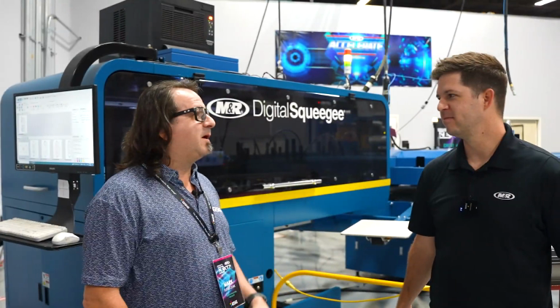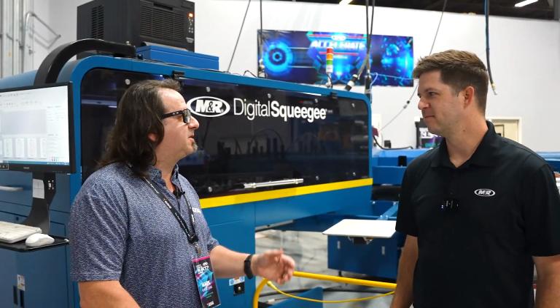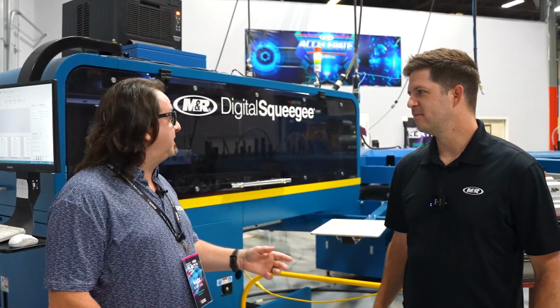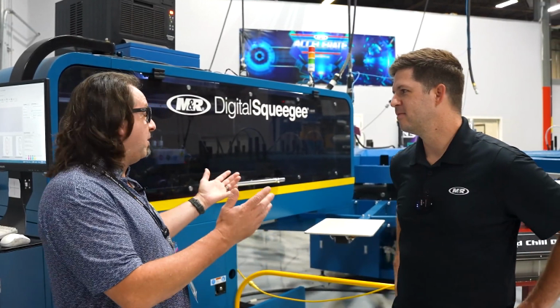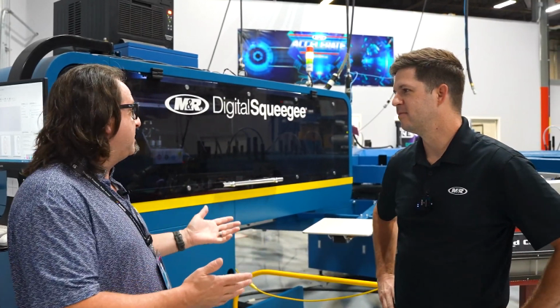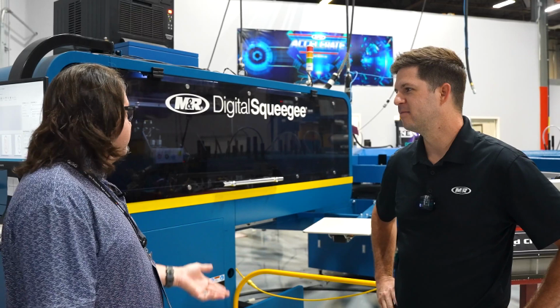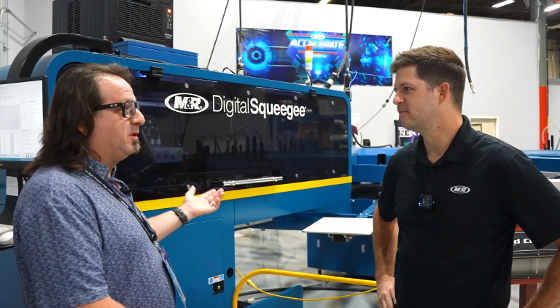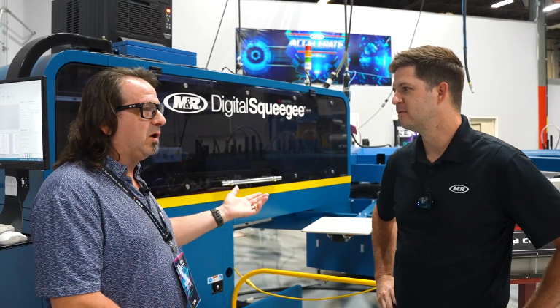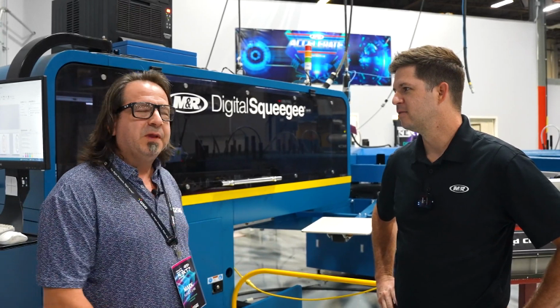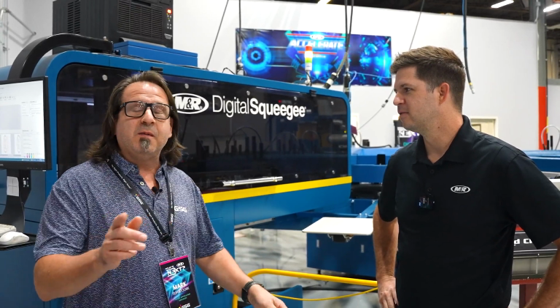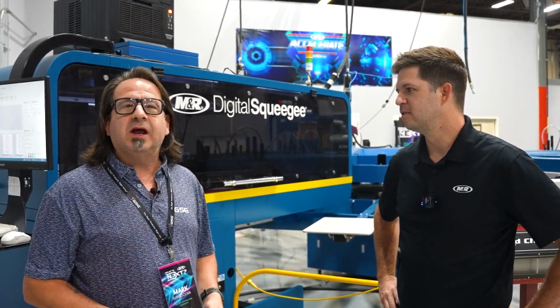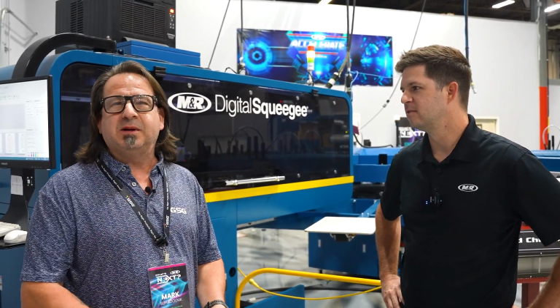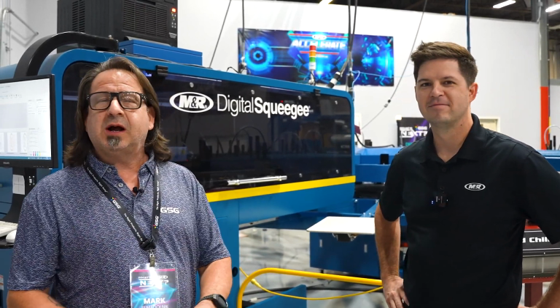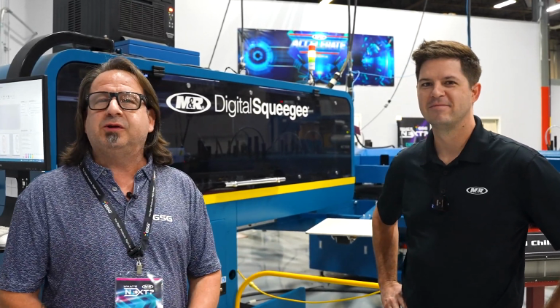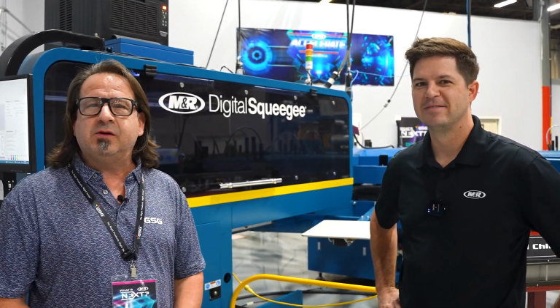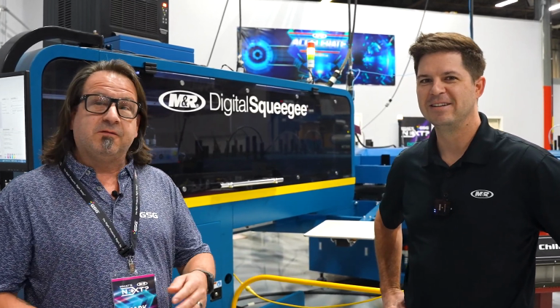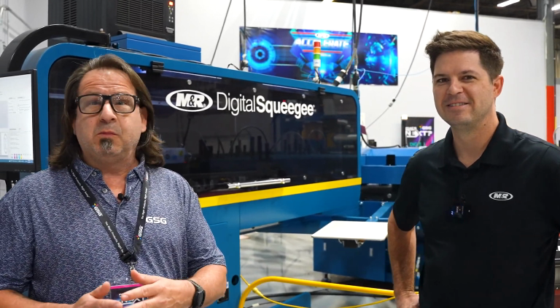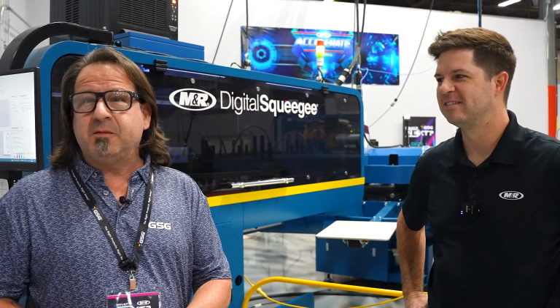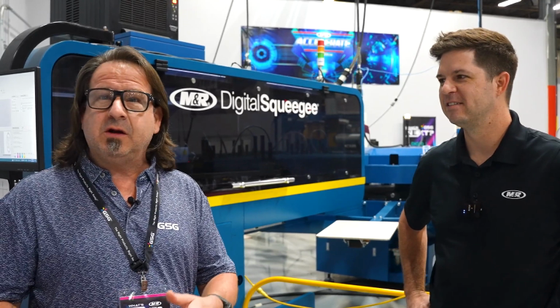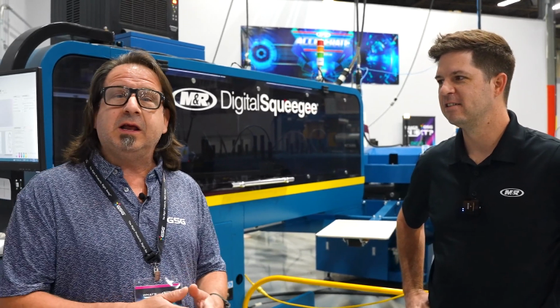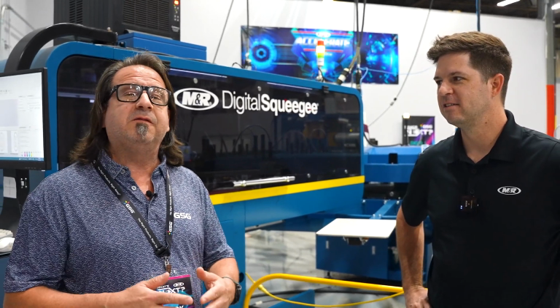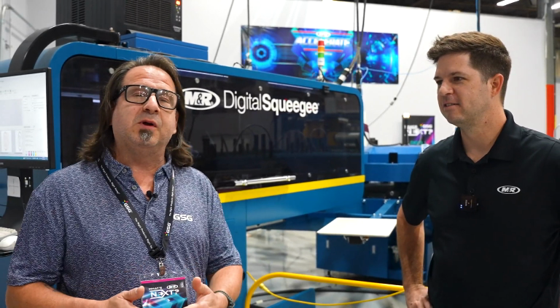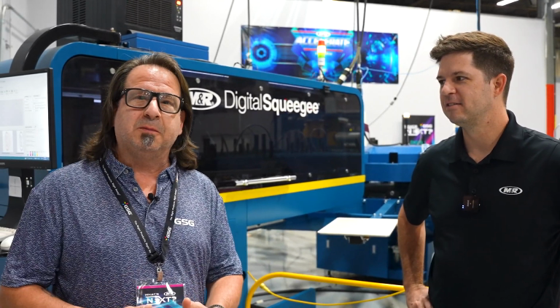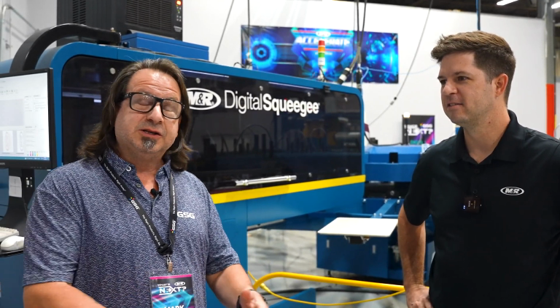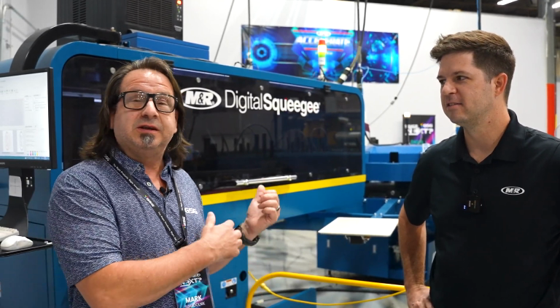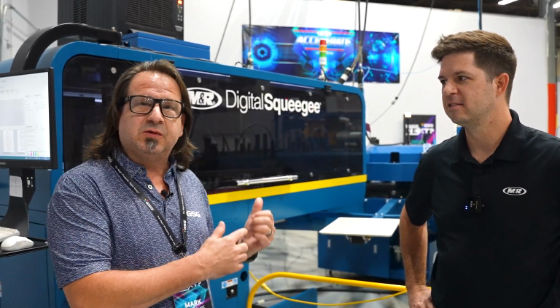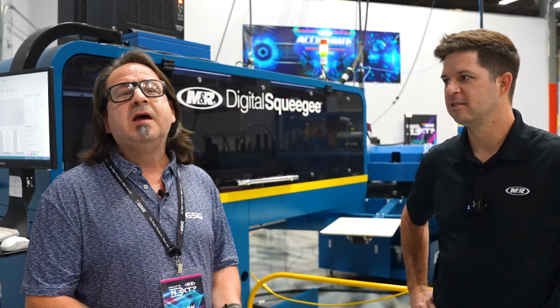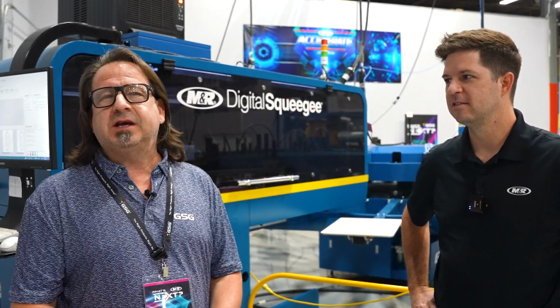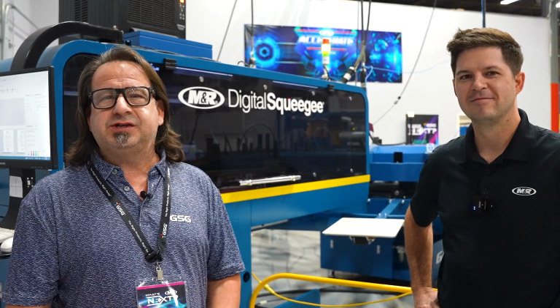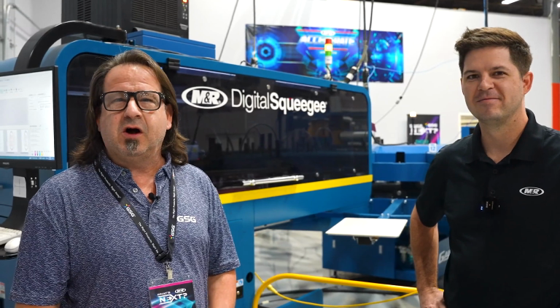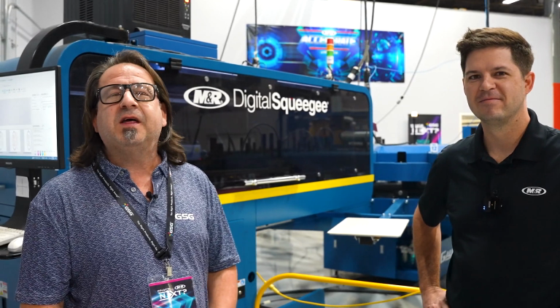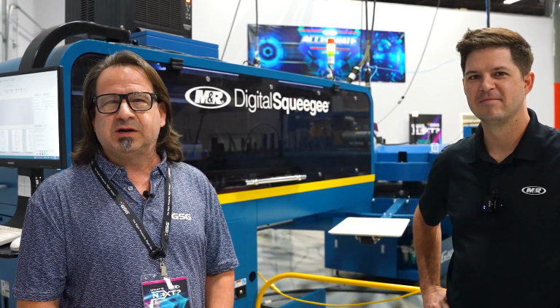Great, Patrick. Thanks for all the information on hybrid technology. Remember to like, comment, and subscribe to our YouTube channel. And for more information on any equipment from M&R Companies, especially the Digital Squeegee, visit GoGSG.com. Thanks for watching.